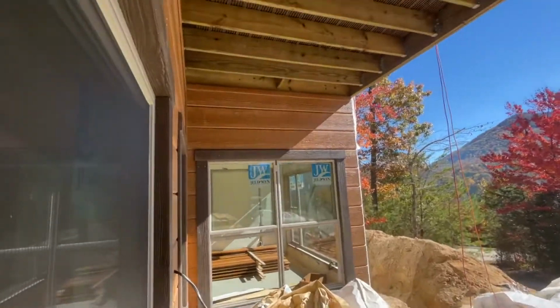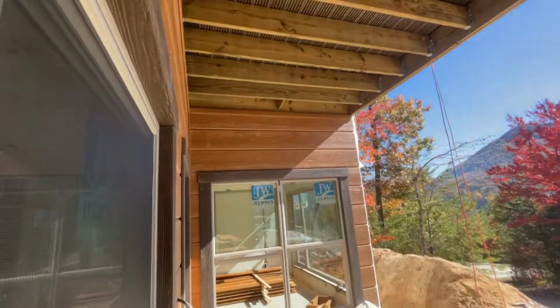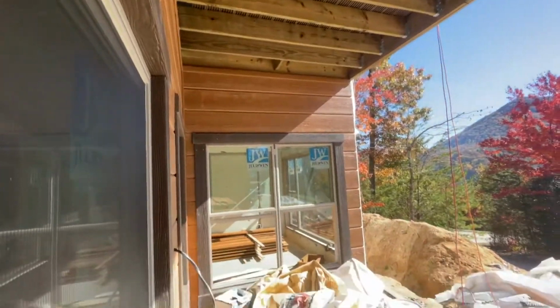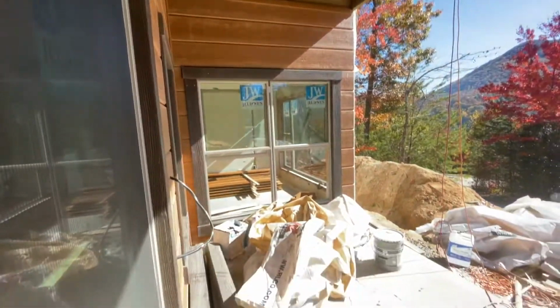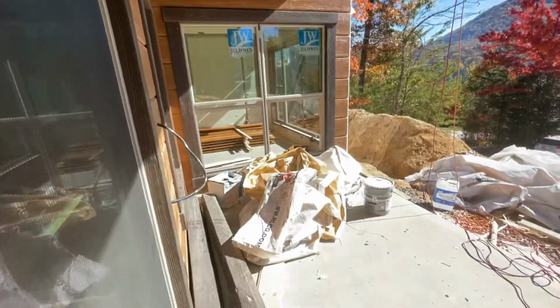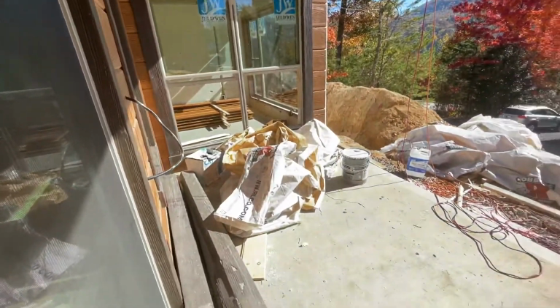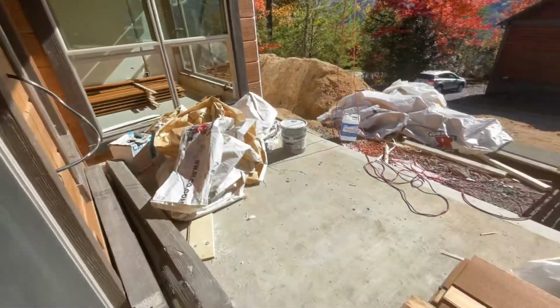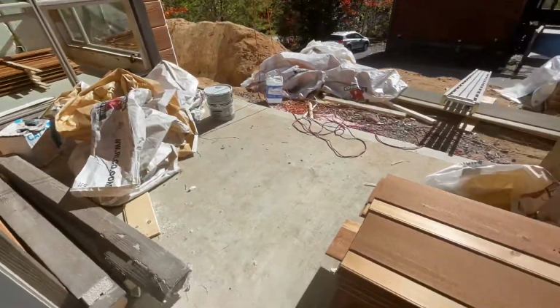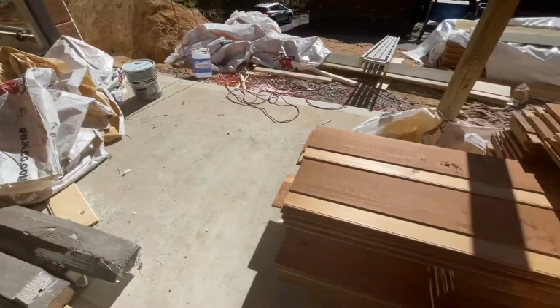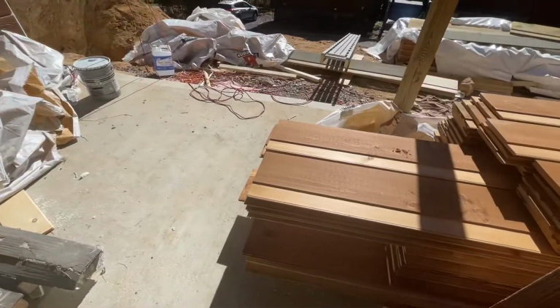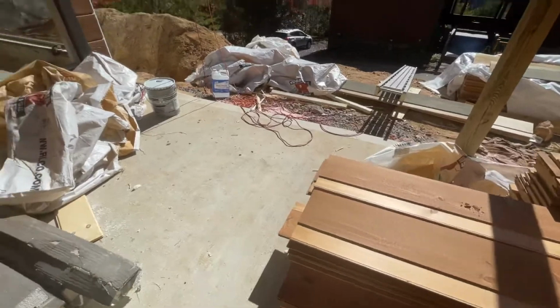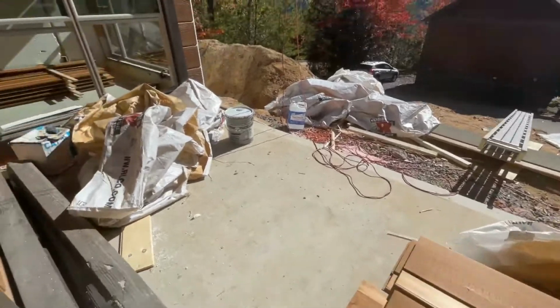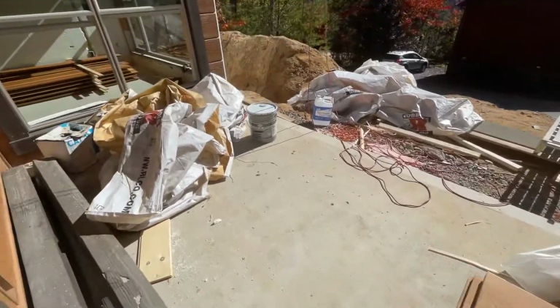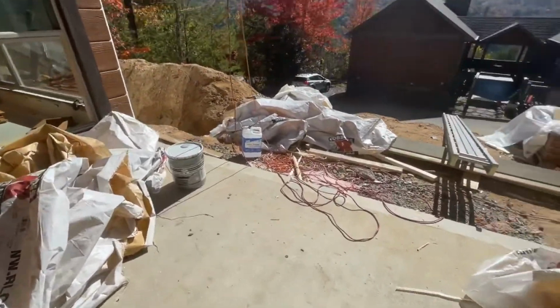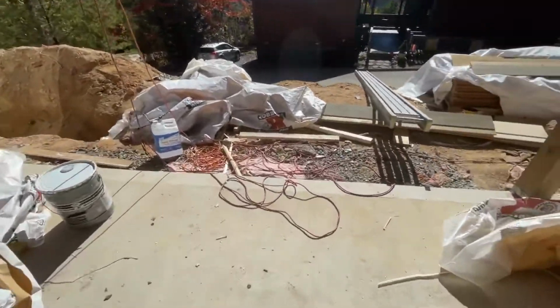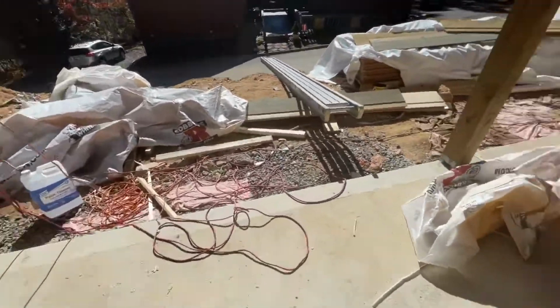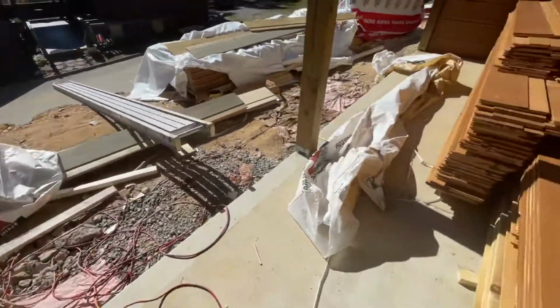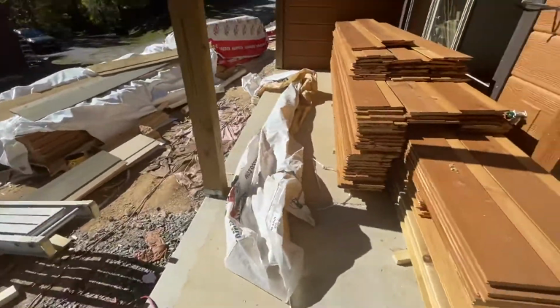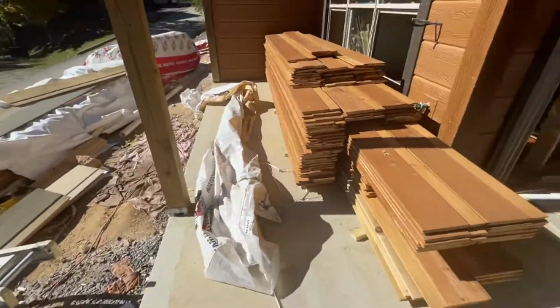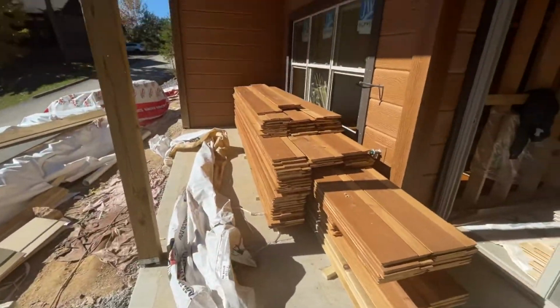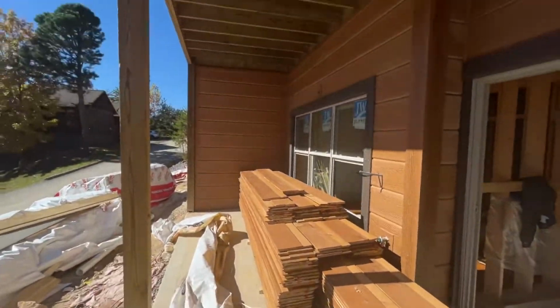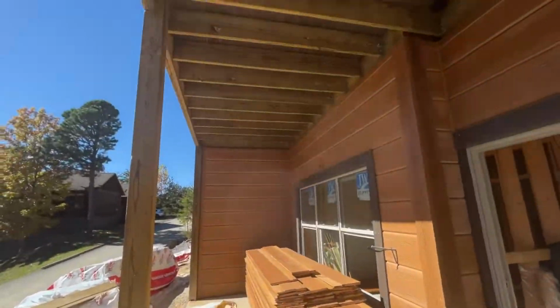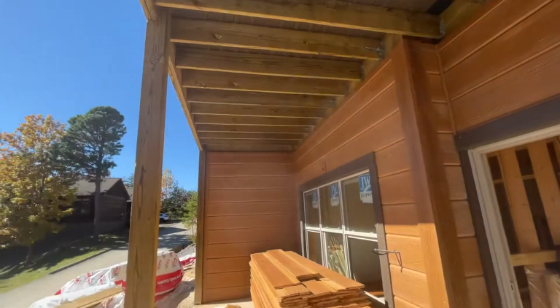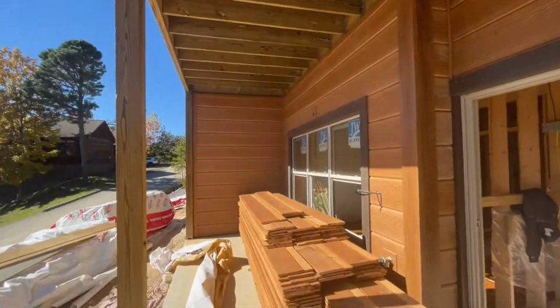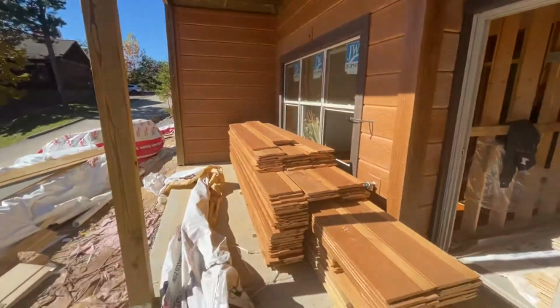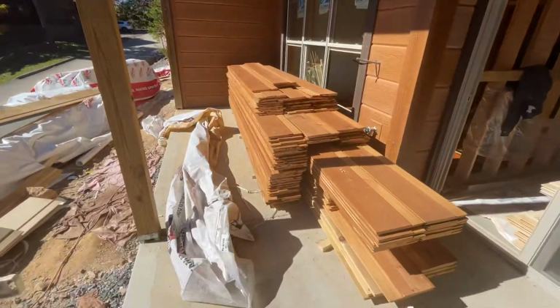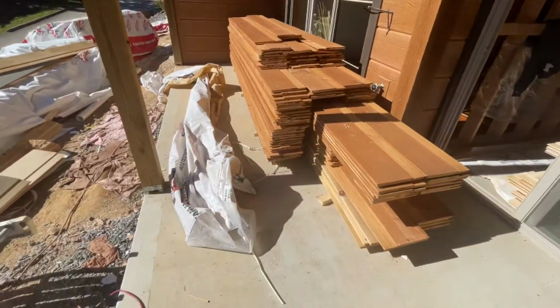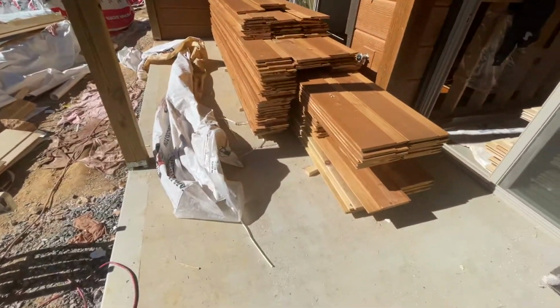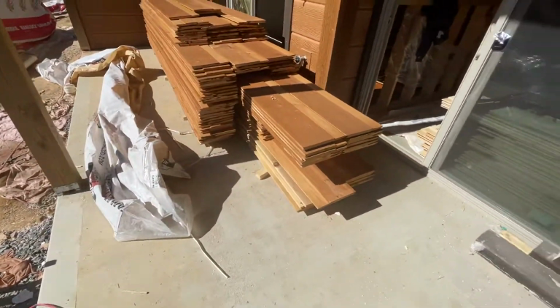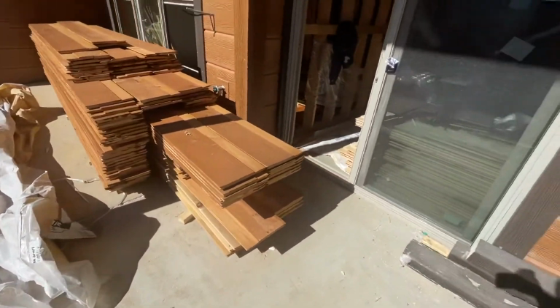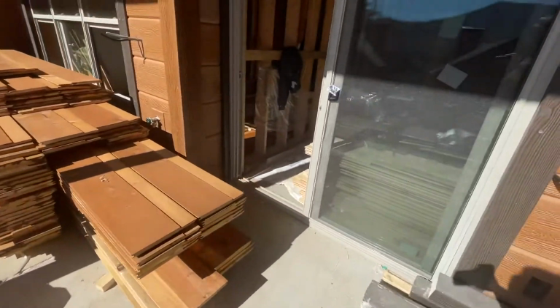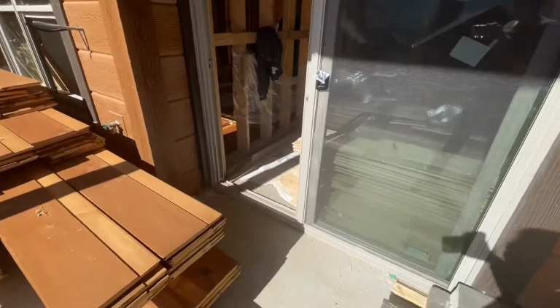There's your exterior — I'll get you a shot of the front when we're leaving. Nice big patio down here. This is a great little place, you're going to do really well here. The view is stunning. Phenomenal location. You did good.